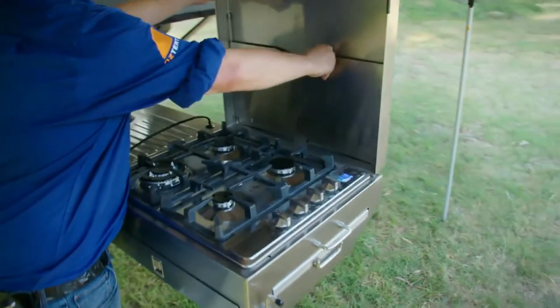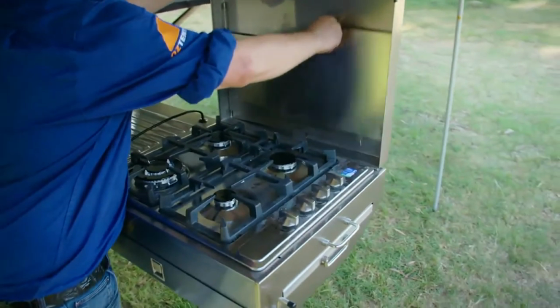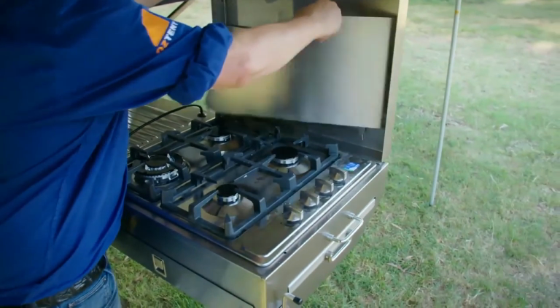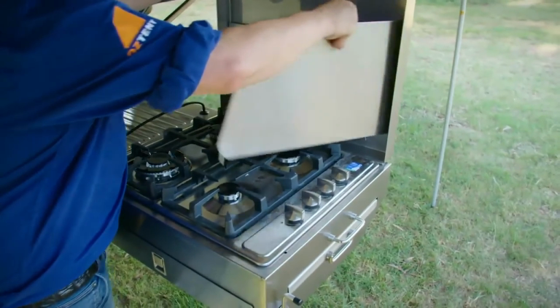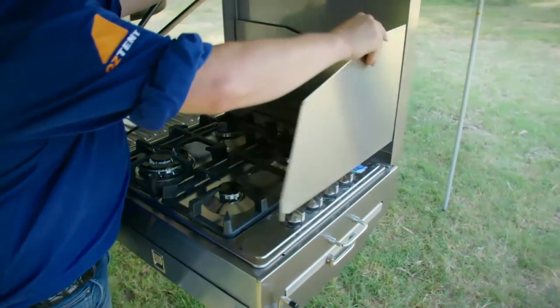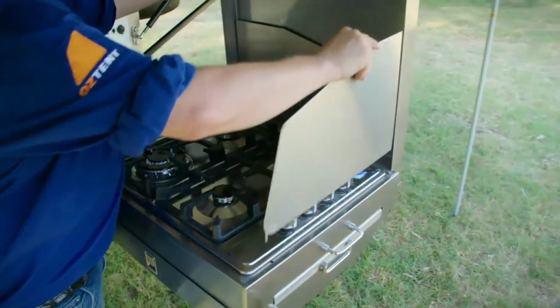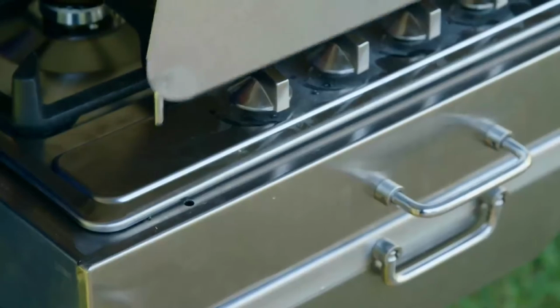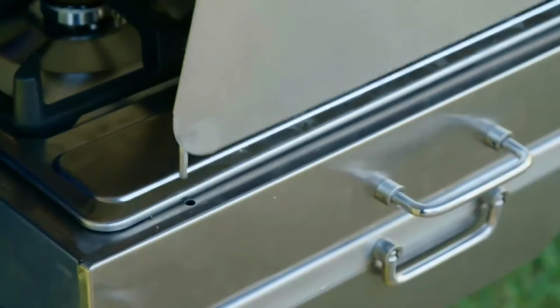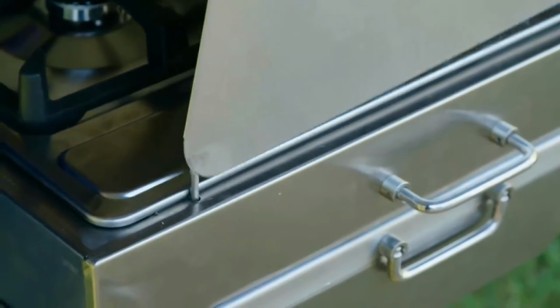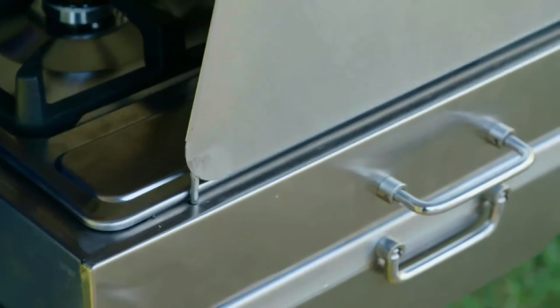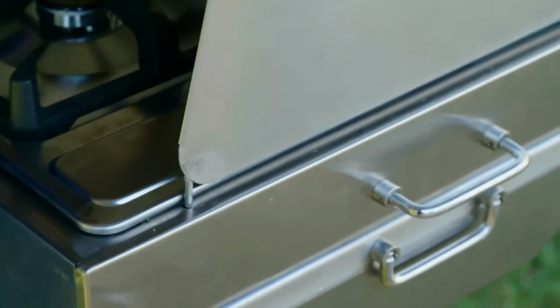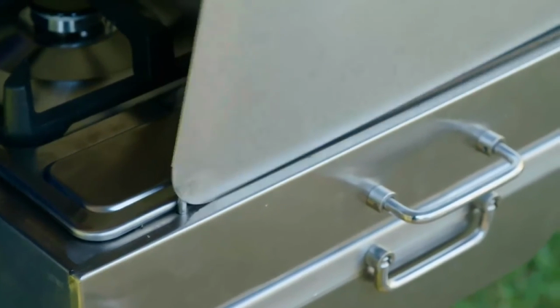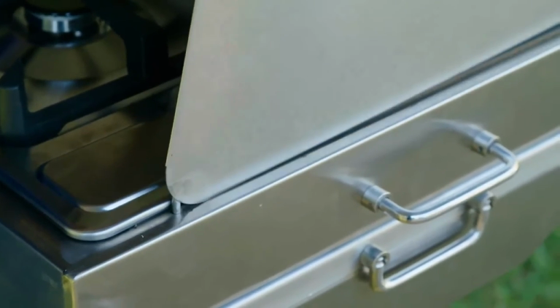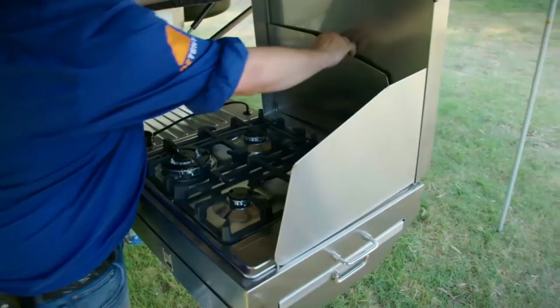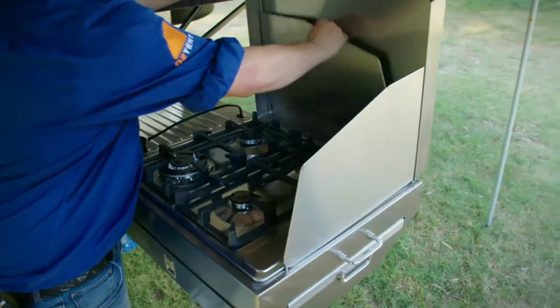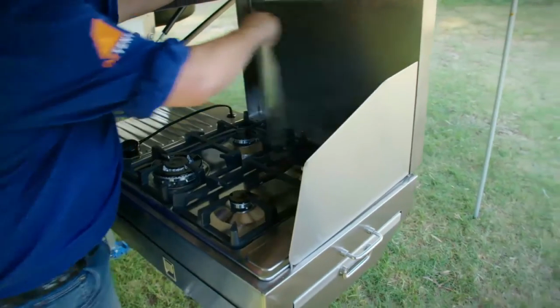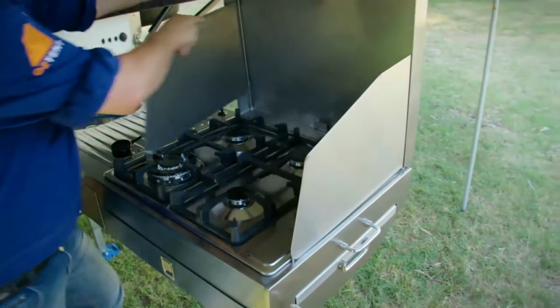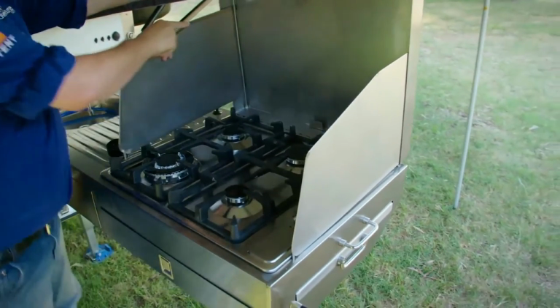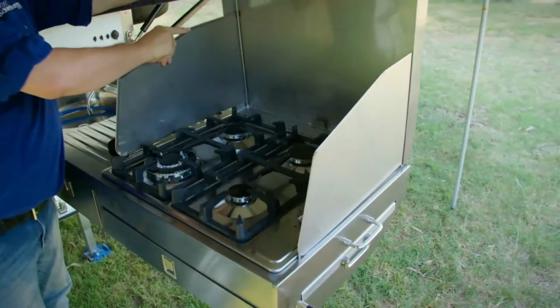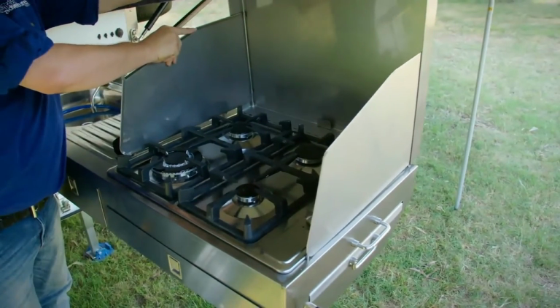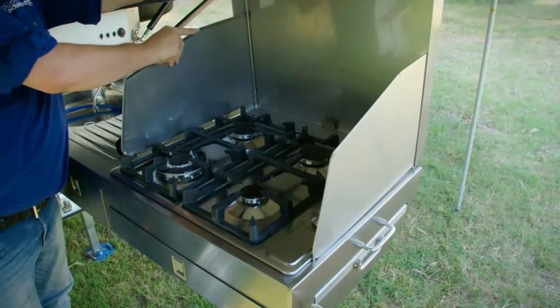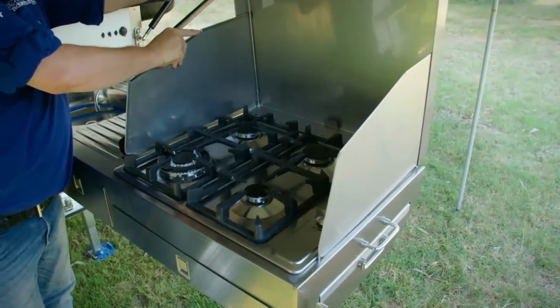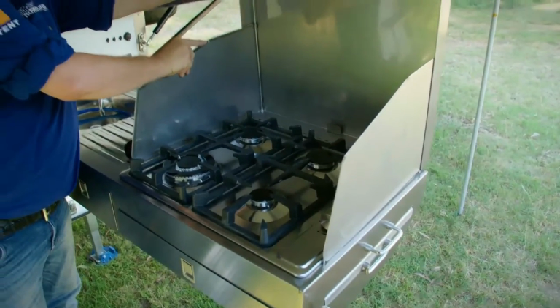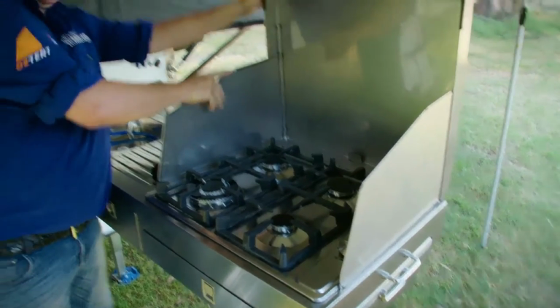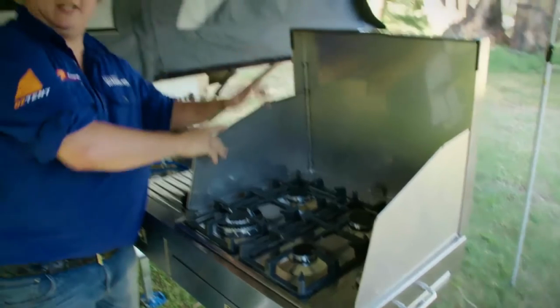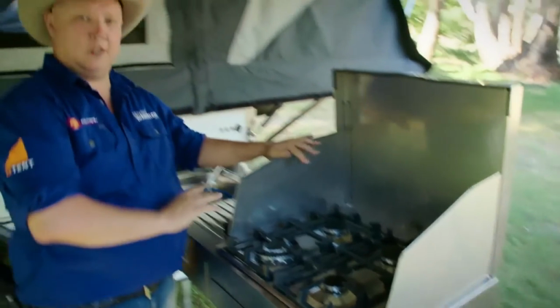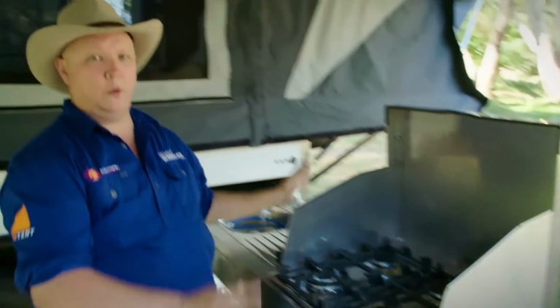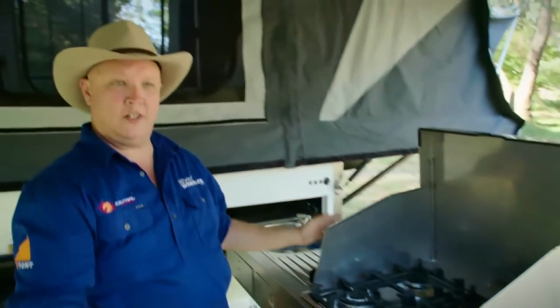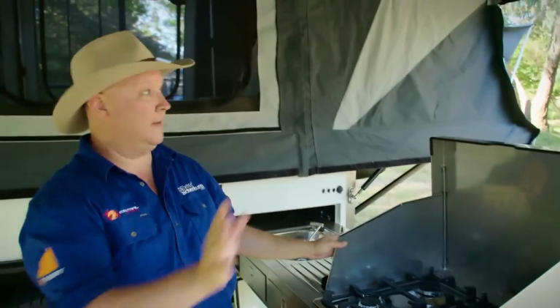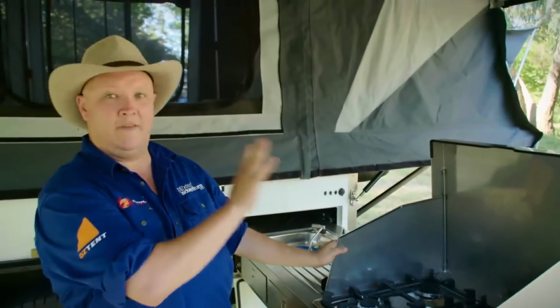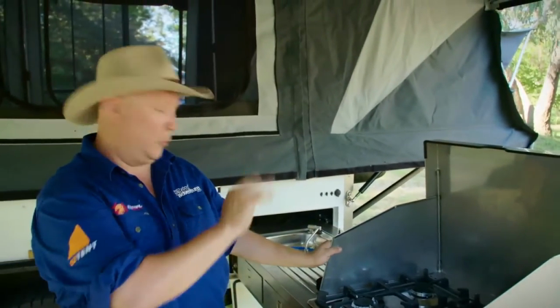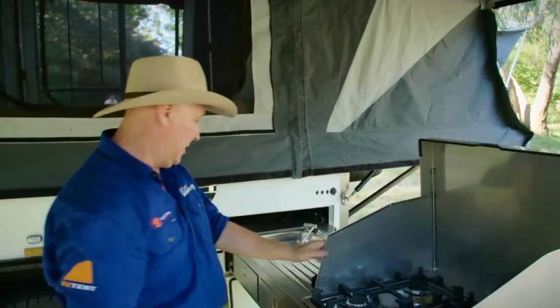We've got a couple of very handy little wind deflectors. Somebody put a lot of thought into this — it makes the kitchen usable in all conditions, even if you haven't put the walls up.